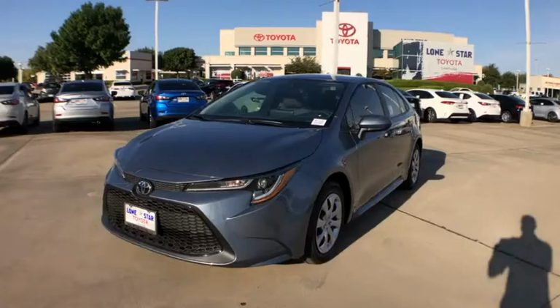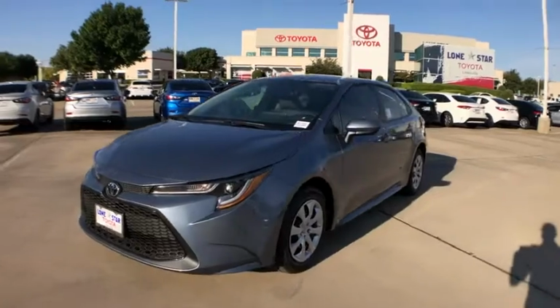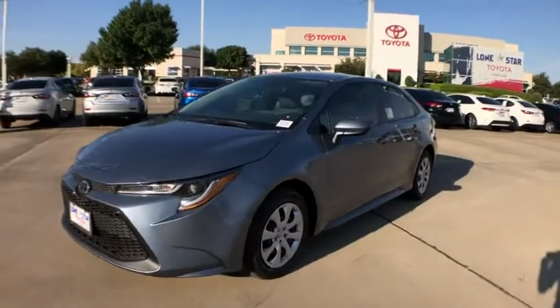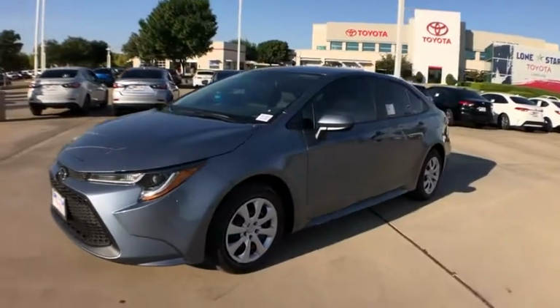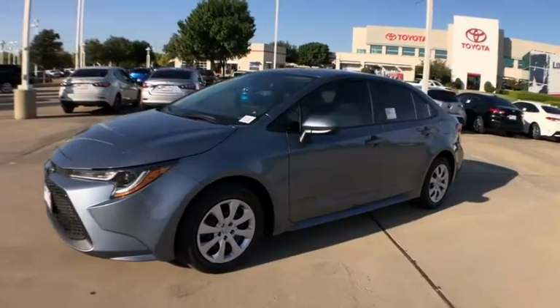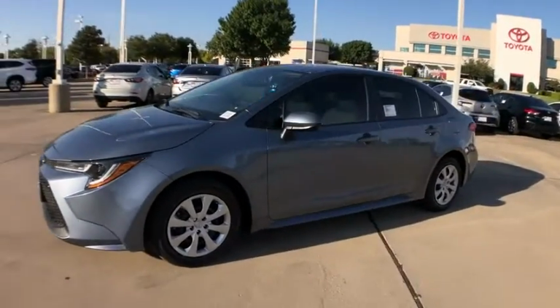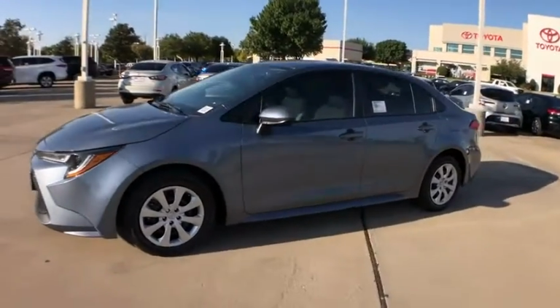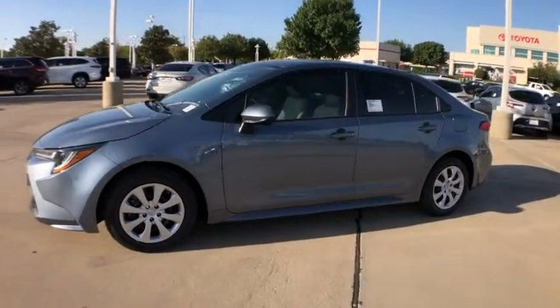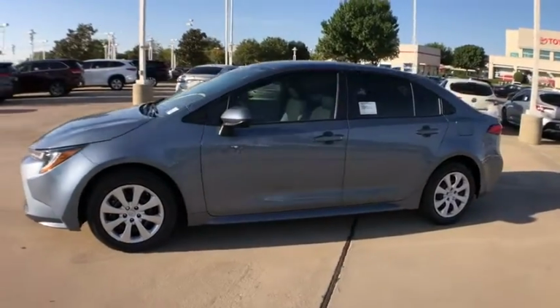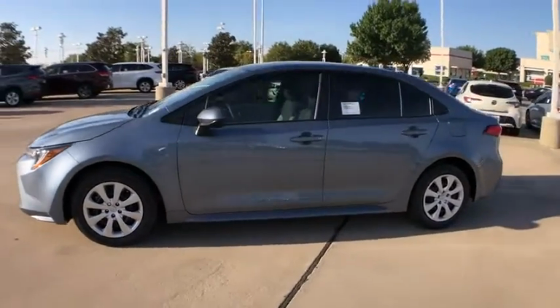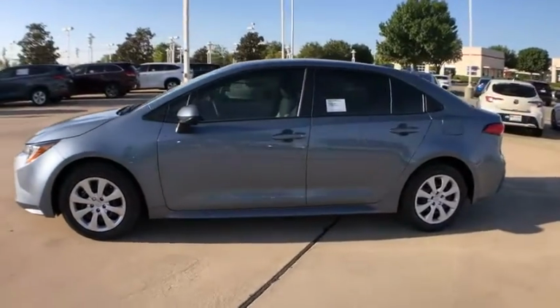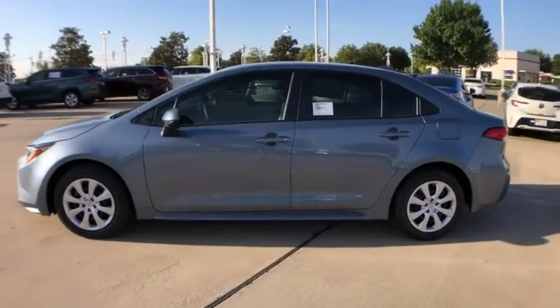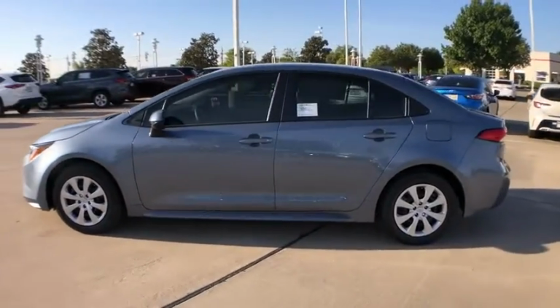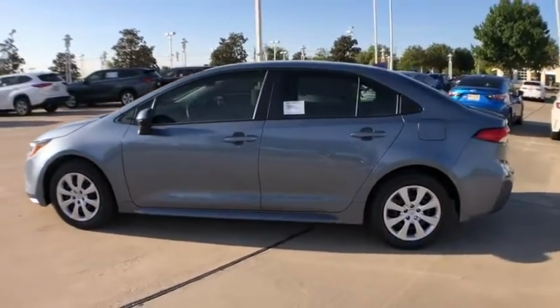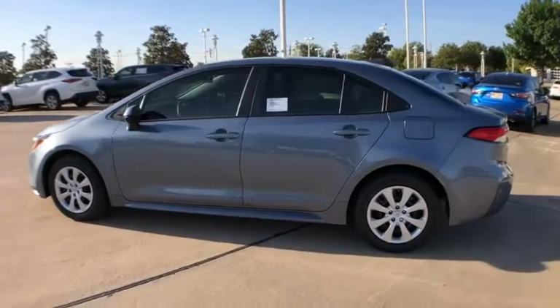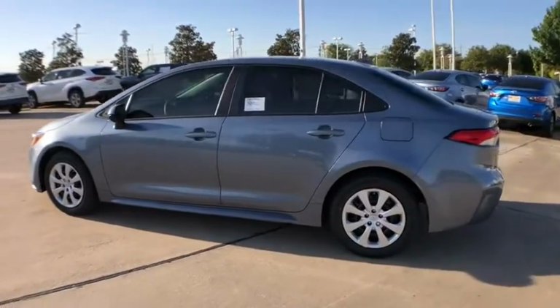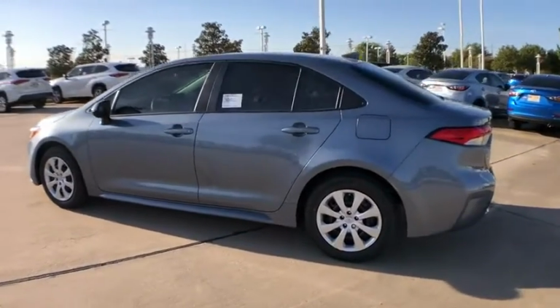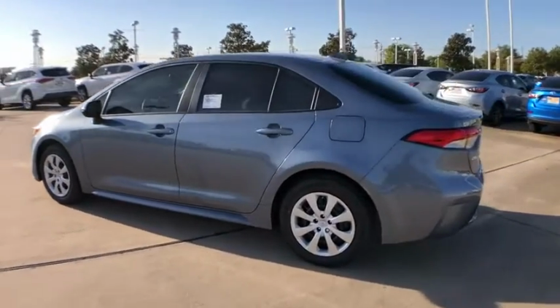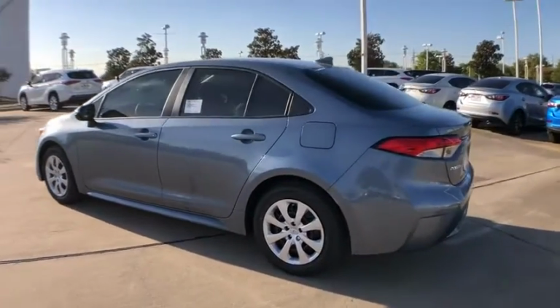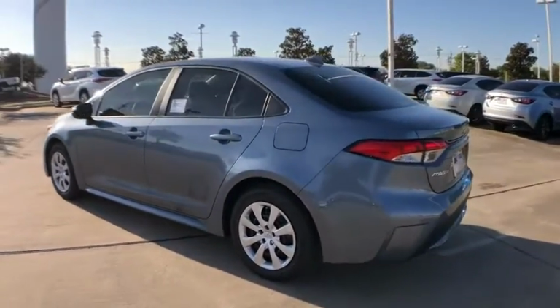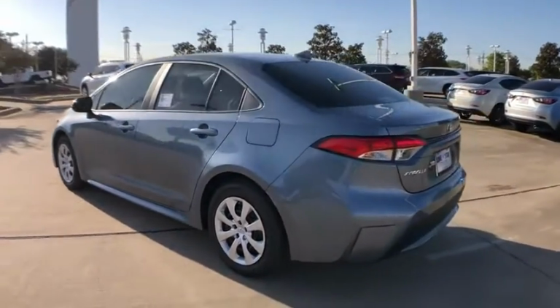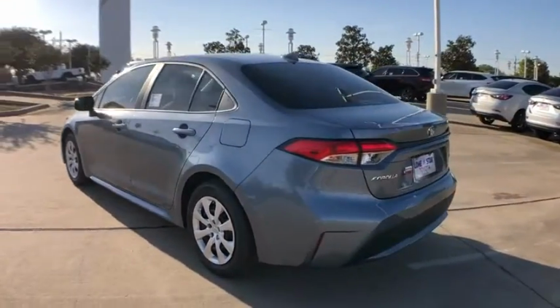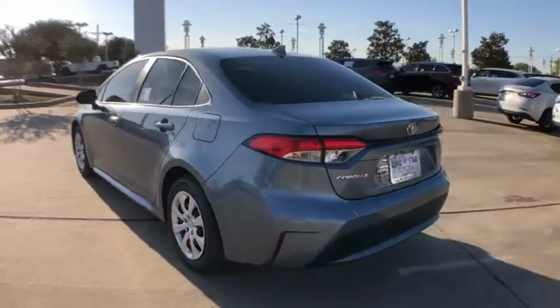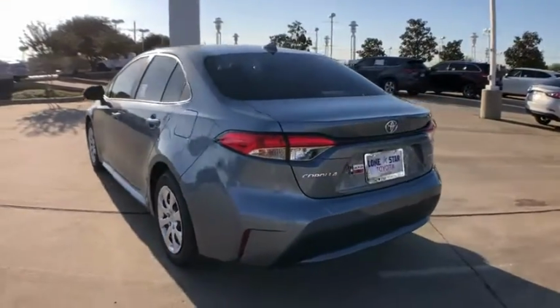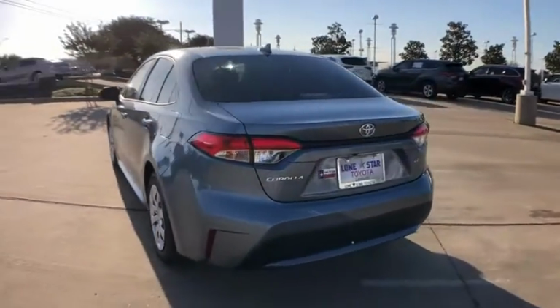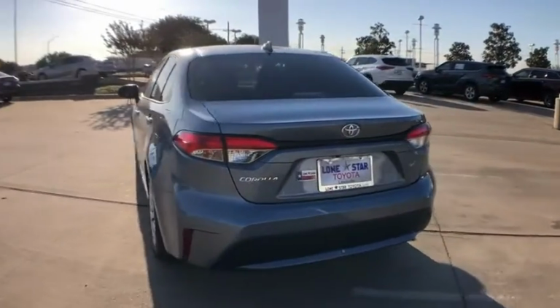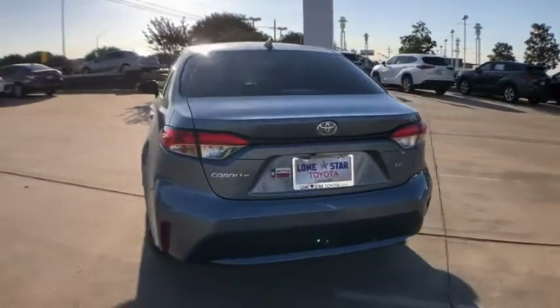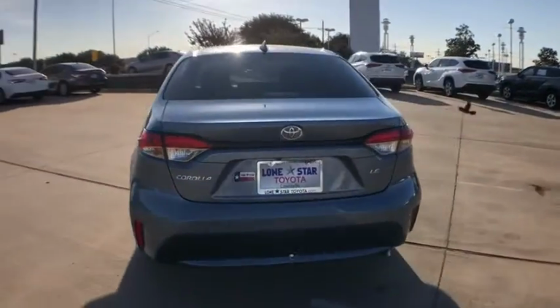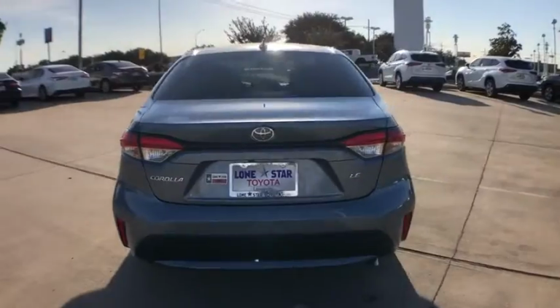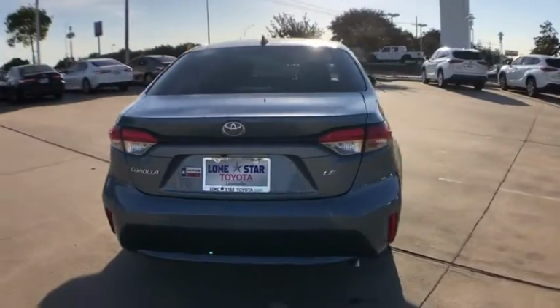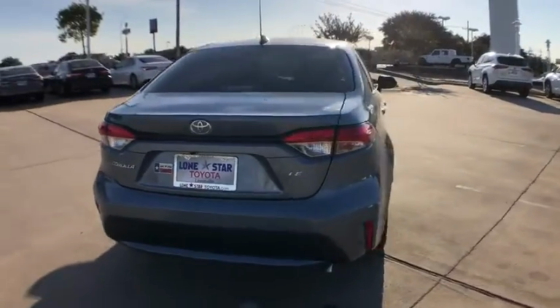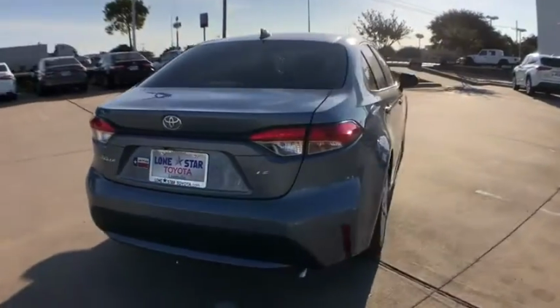We are pleased to show you the 2021 Toyota Corolla. The Corolla is still a great option for those who want dependability, comfort, and value. Here are some of this vehicle's great options.